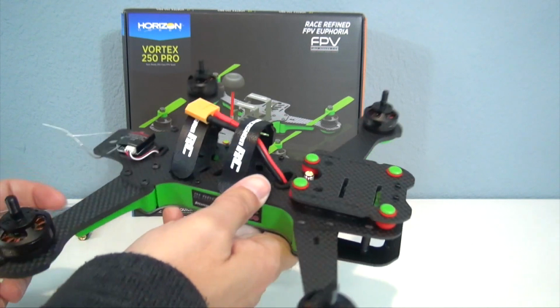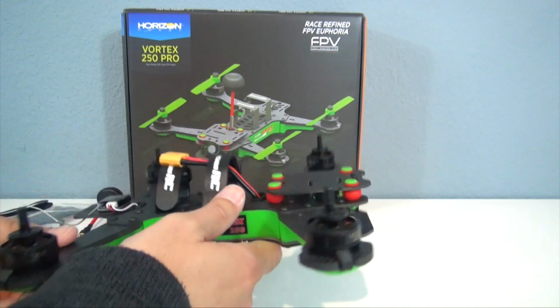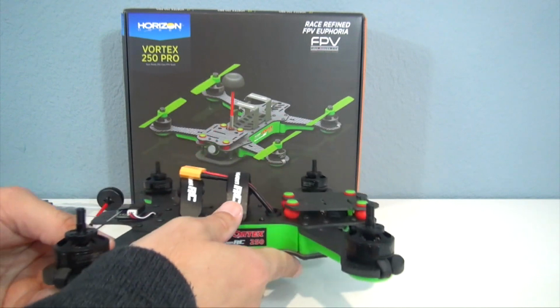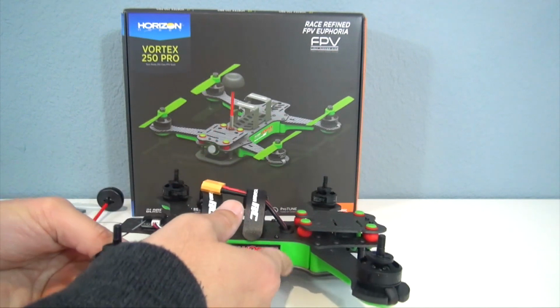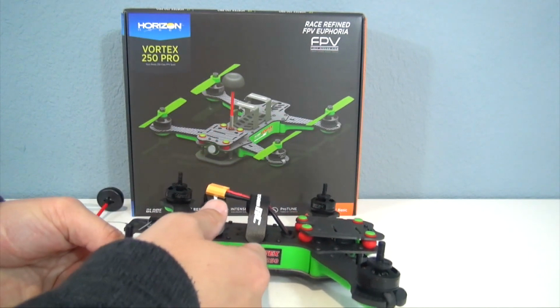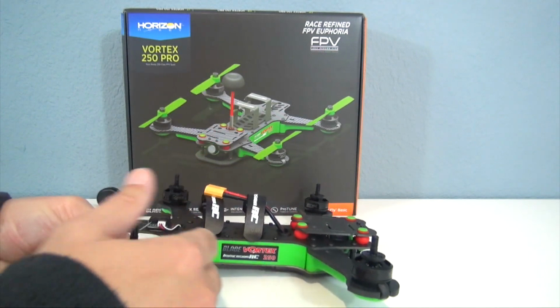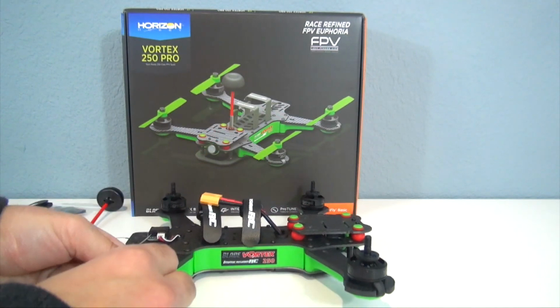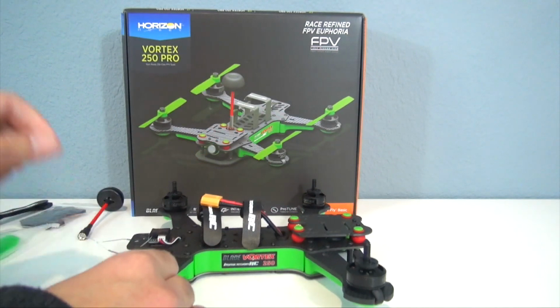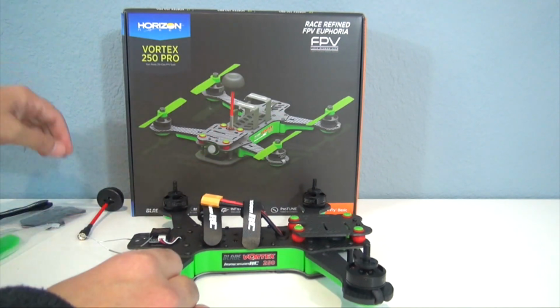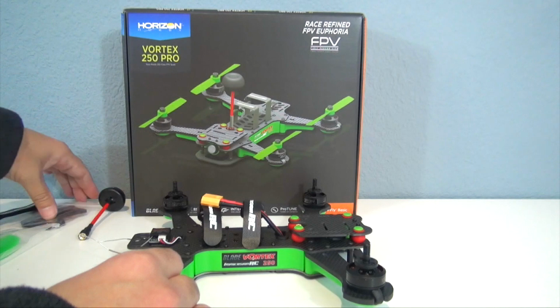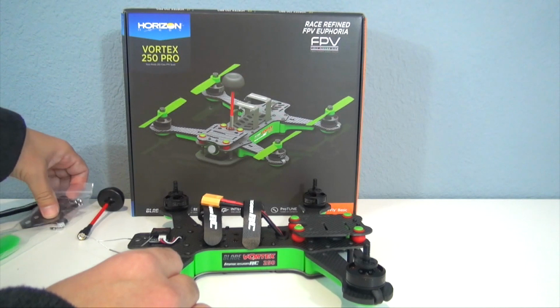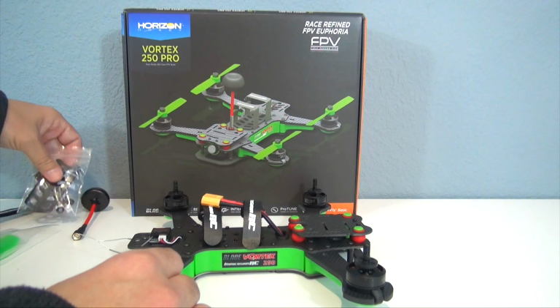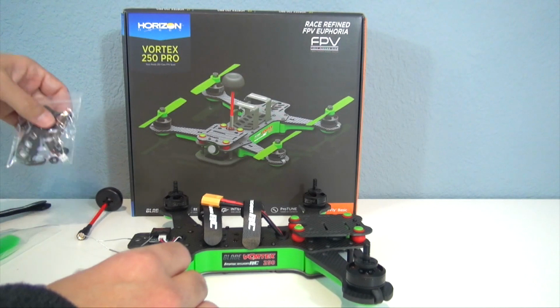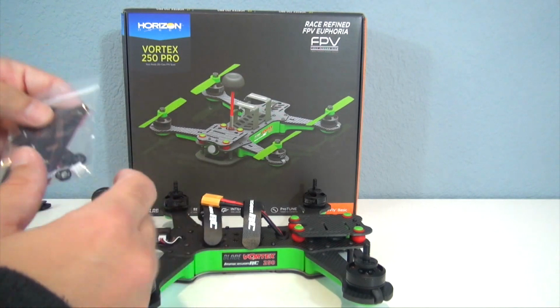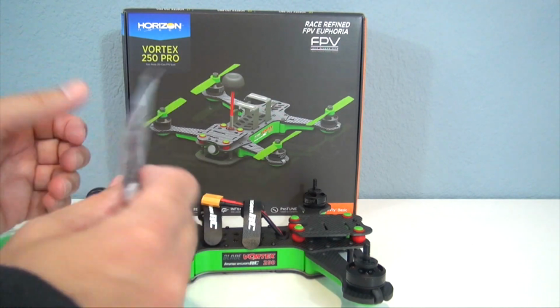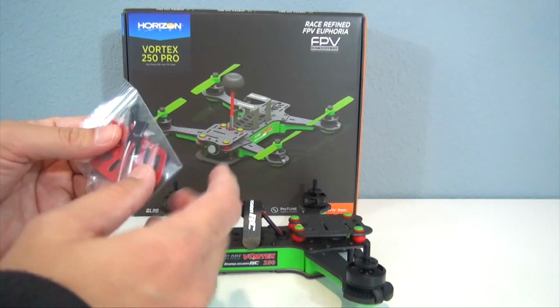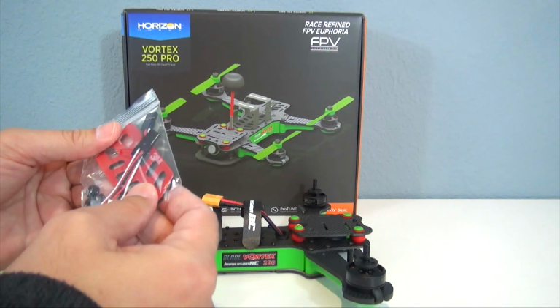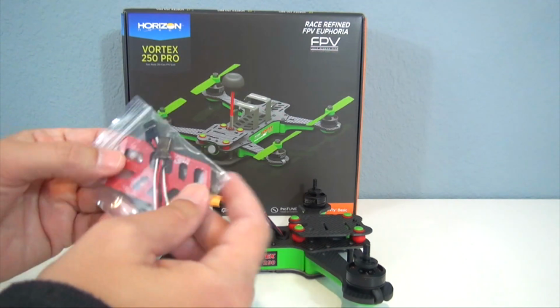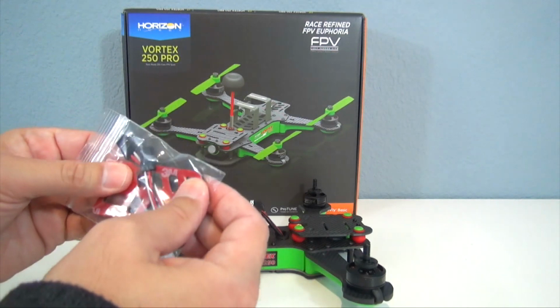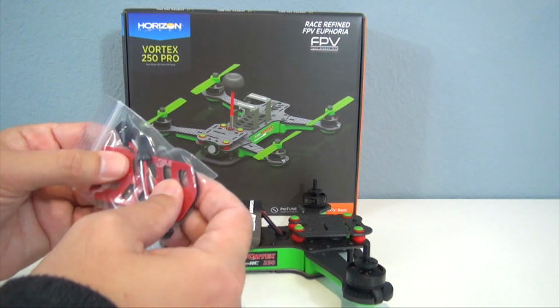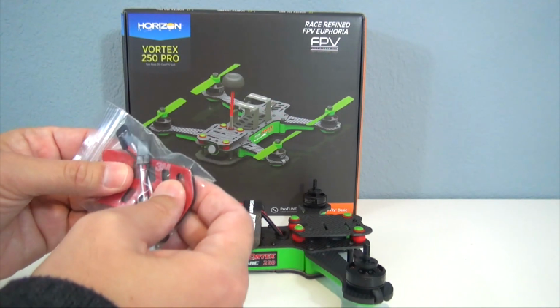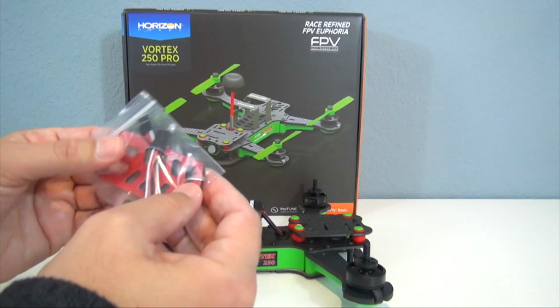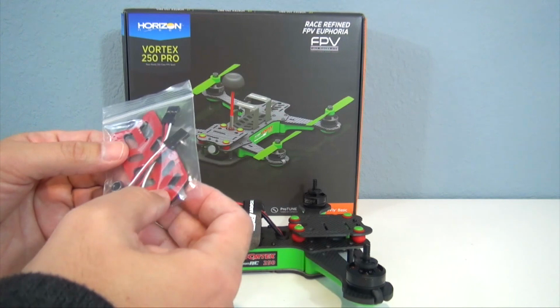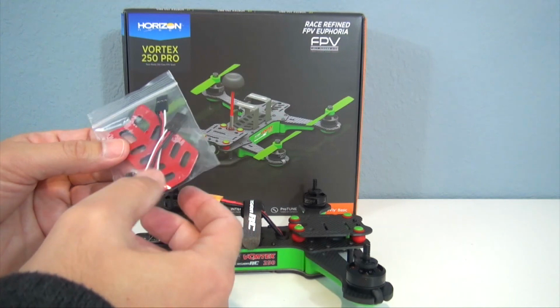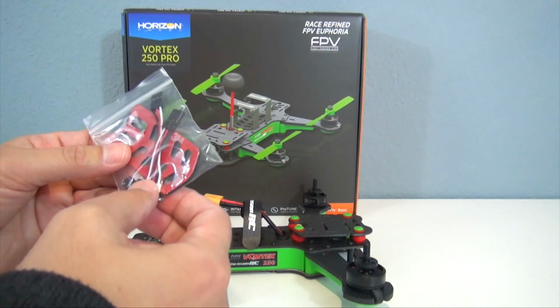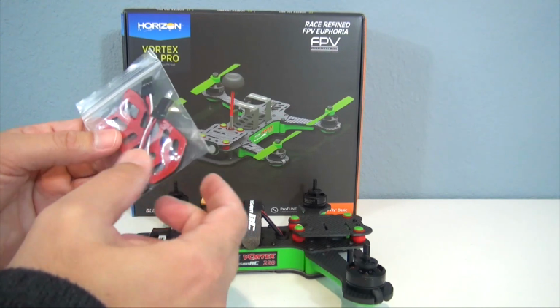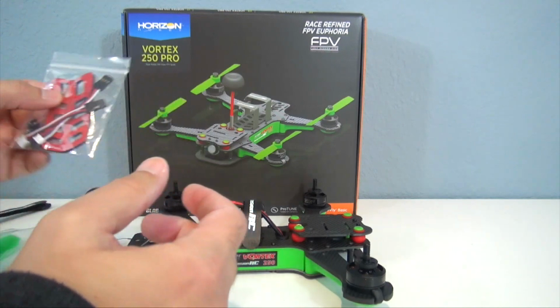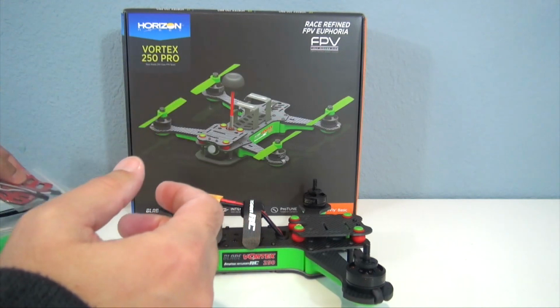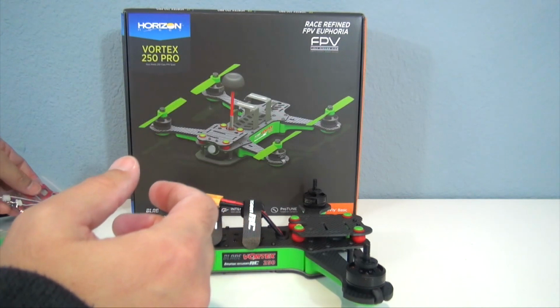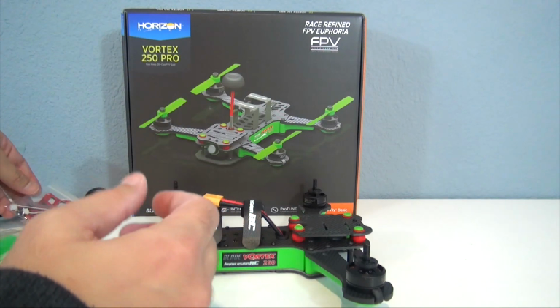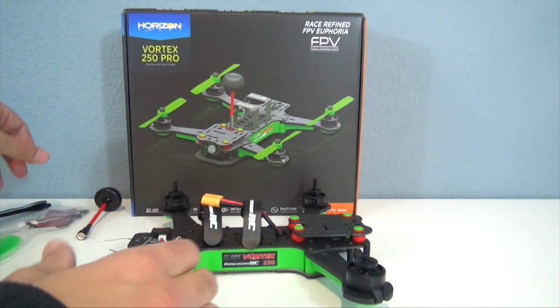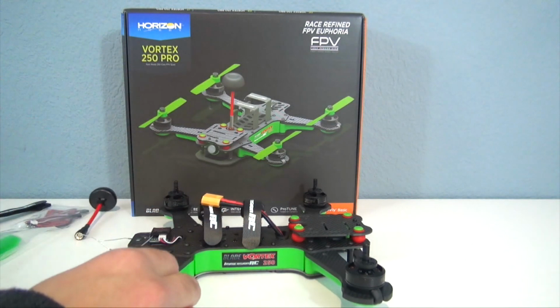So really a fully functional quadcopter racing quad, just ready to go right out of the box — lots of cool features on it. This little bag just has your battery anti-skid plate, the prop nuts, and that's about it — that's everything in the box.